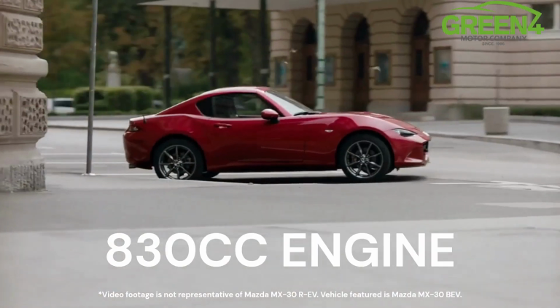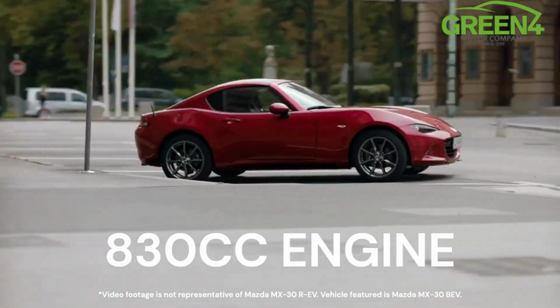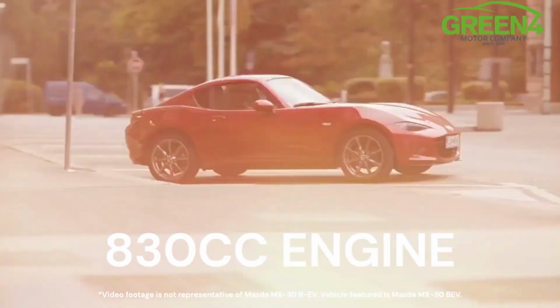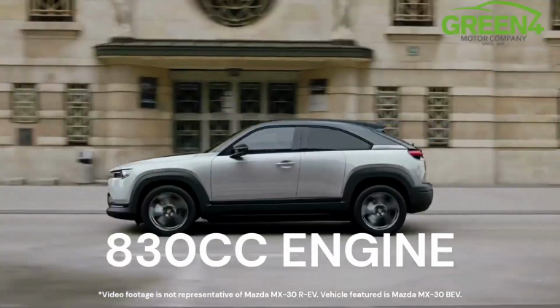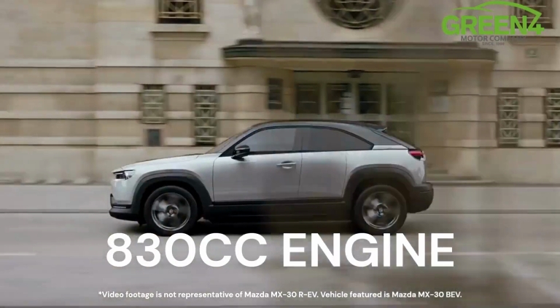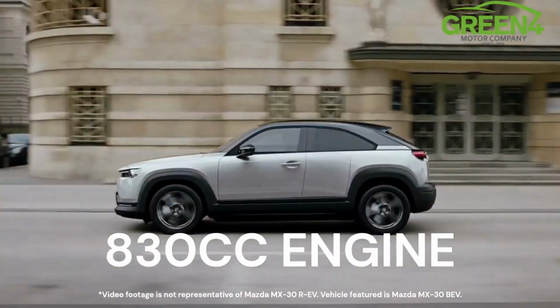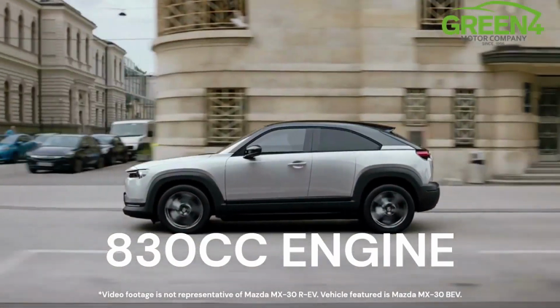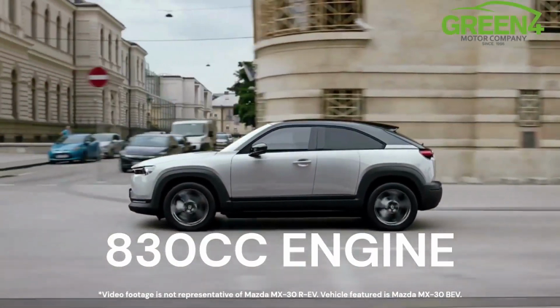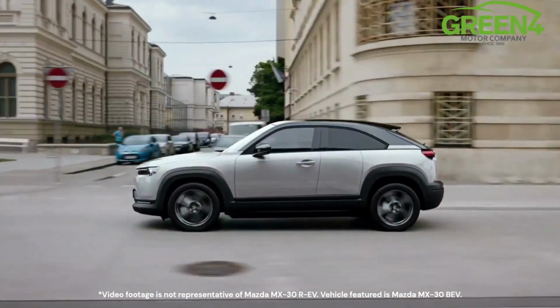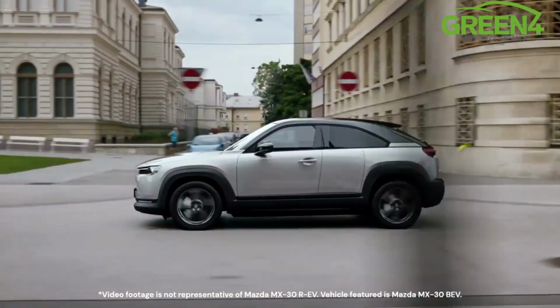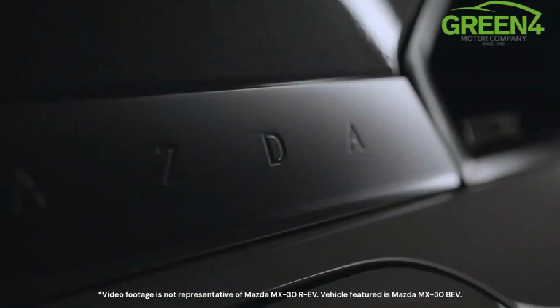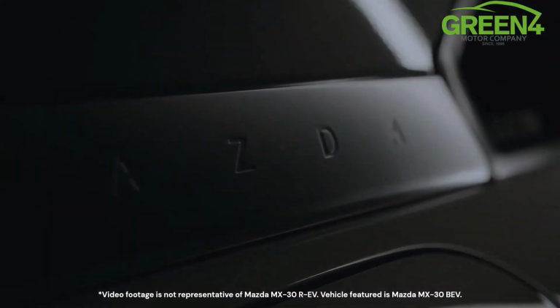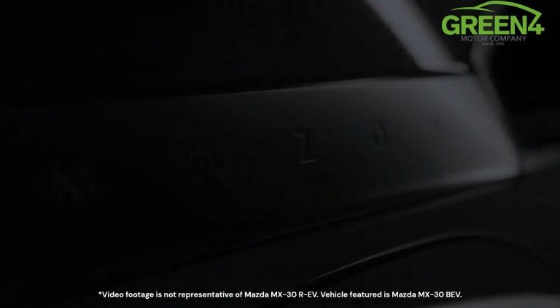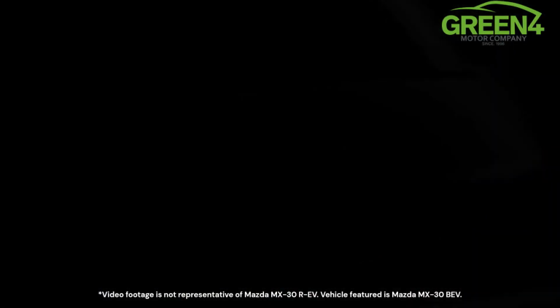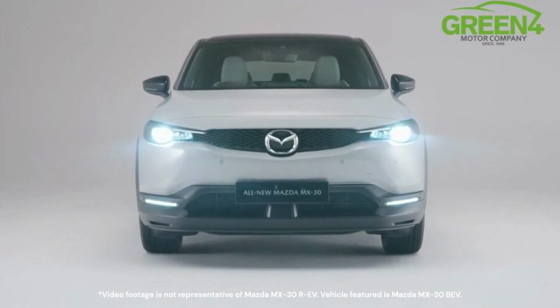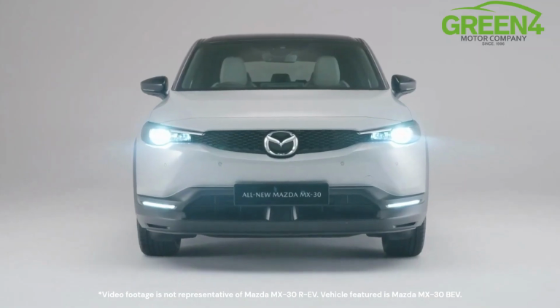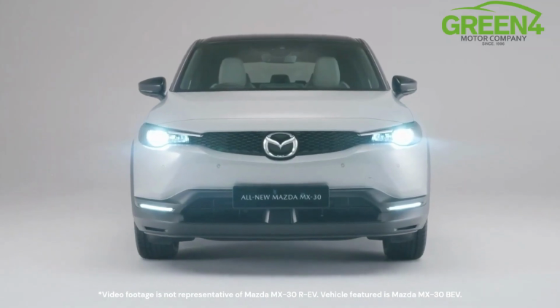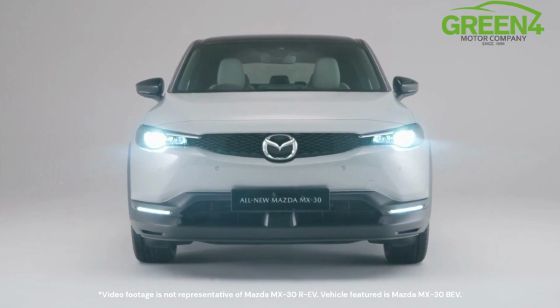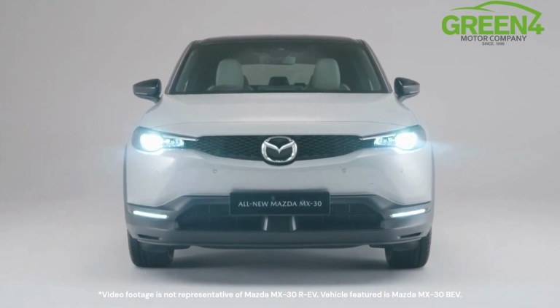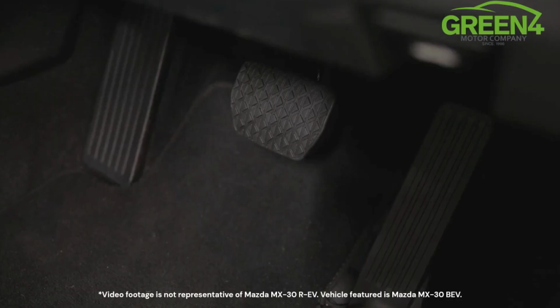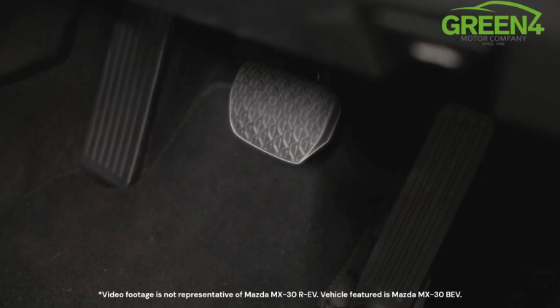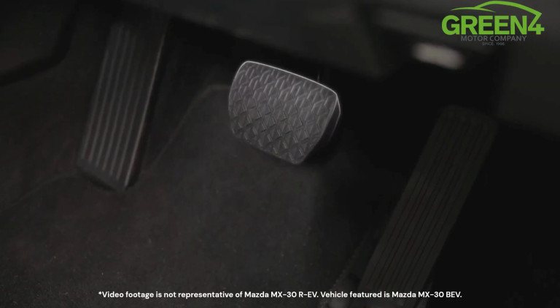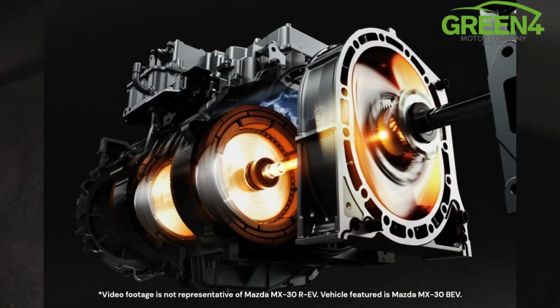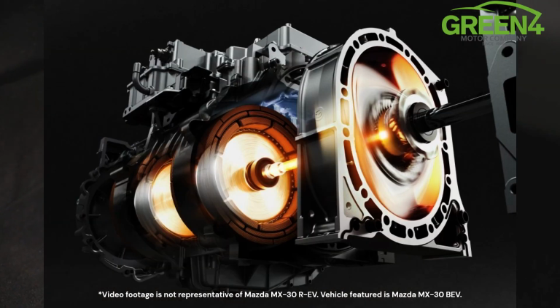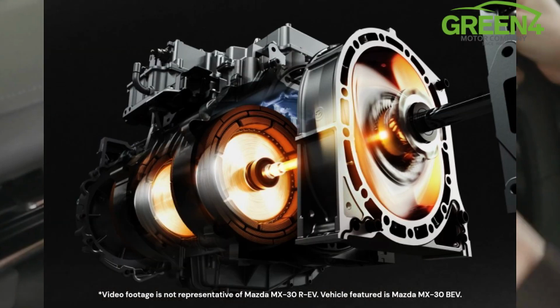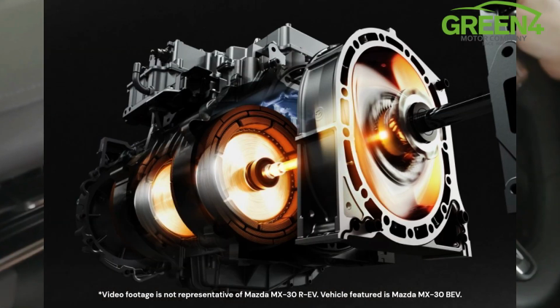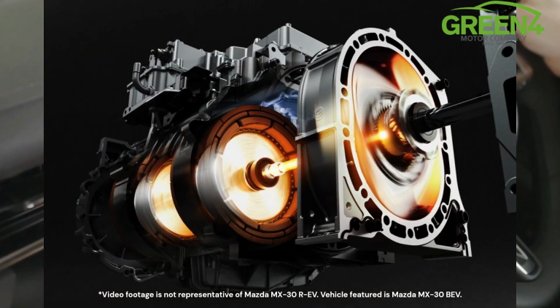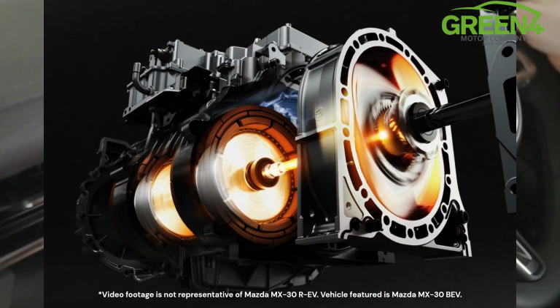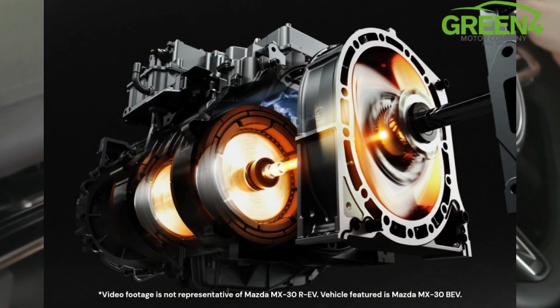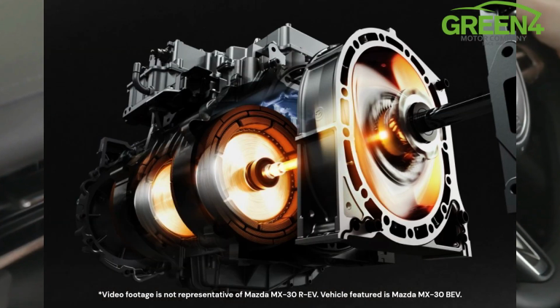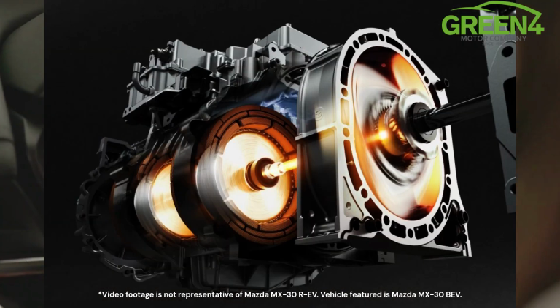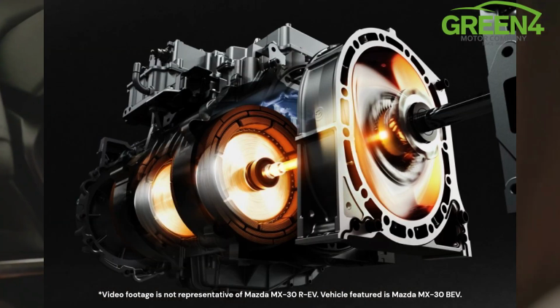It's a new category of vehicle — it's a plug-in hybrid, but it always drives on electric. The petrol engine doesn't power the wheels but acts as a generator to charge the battery.